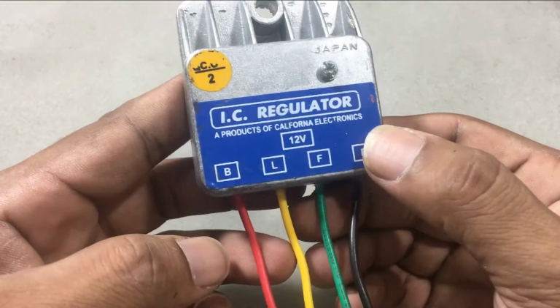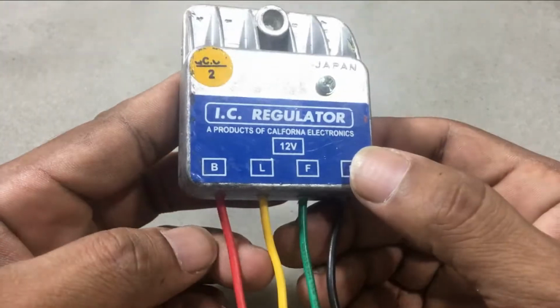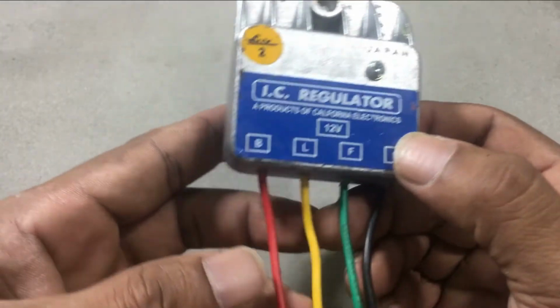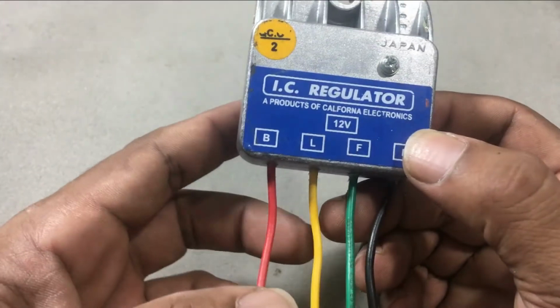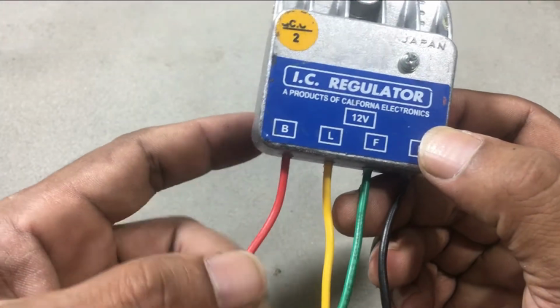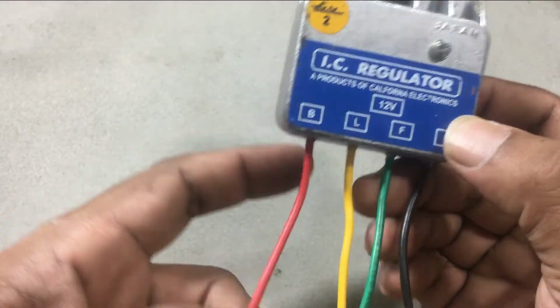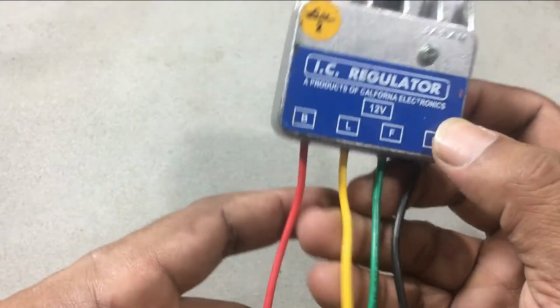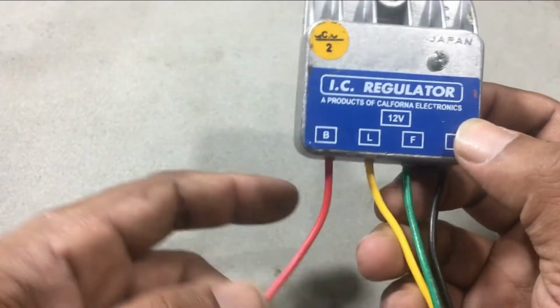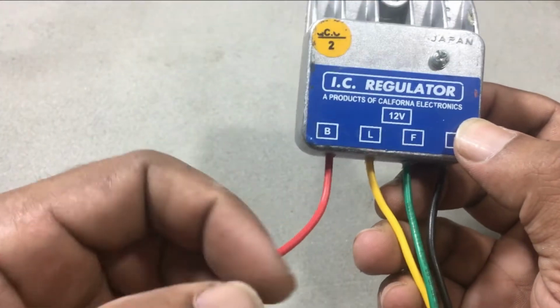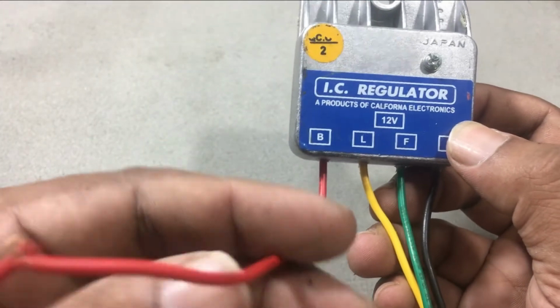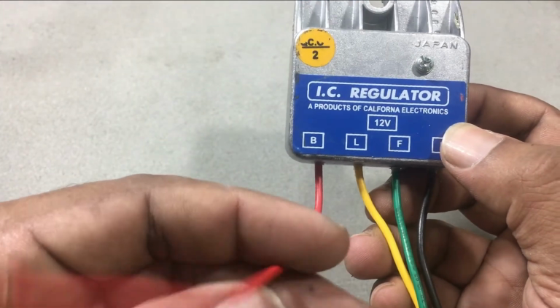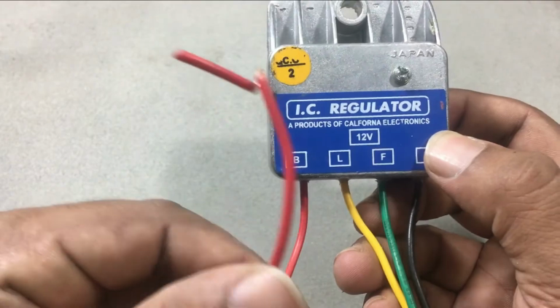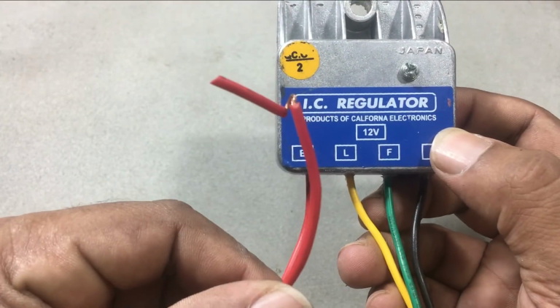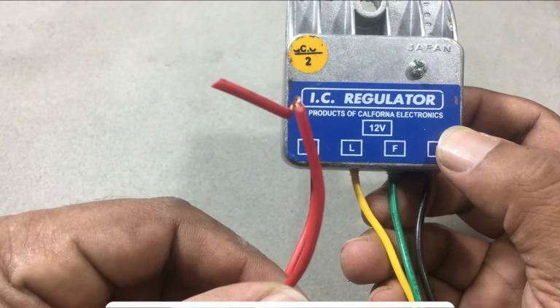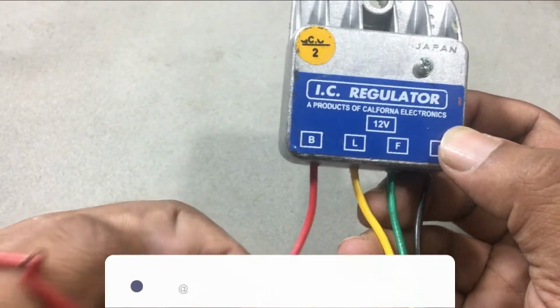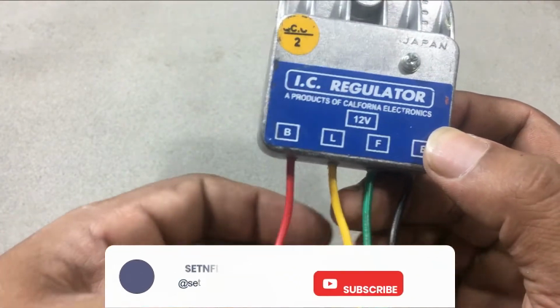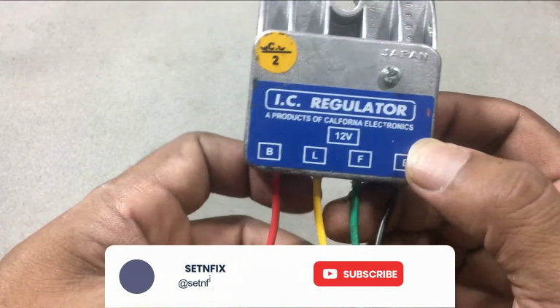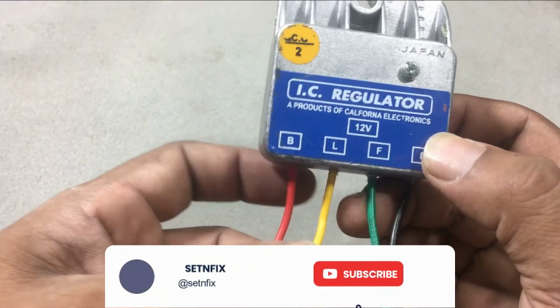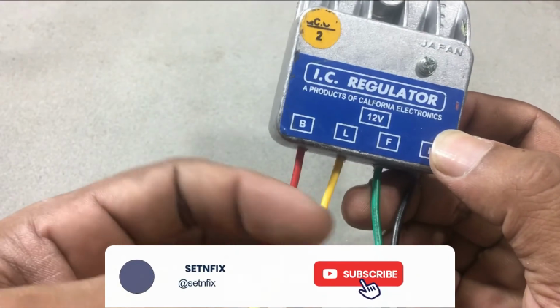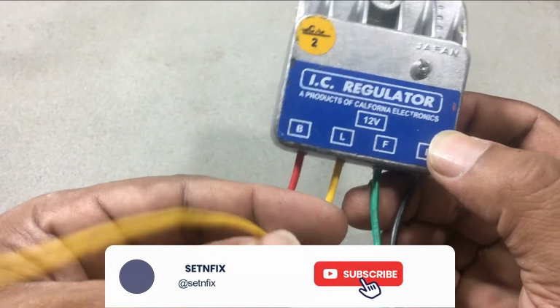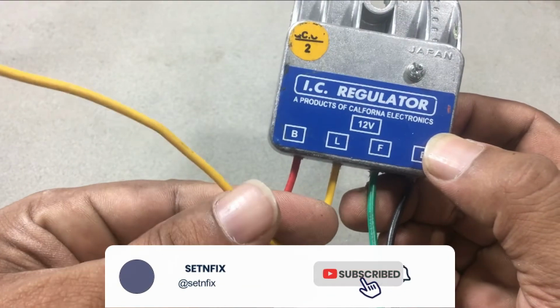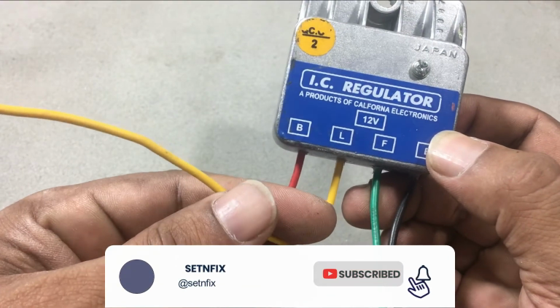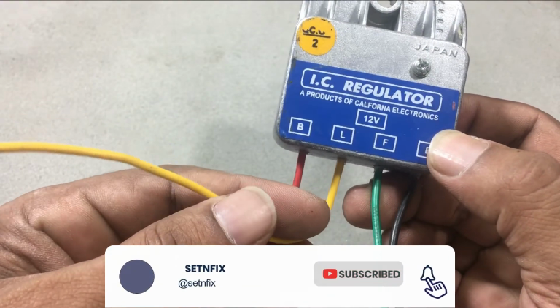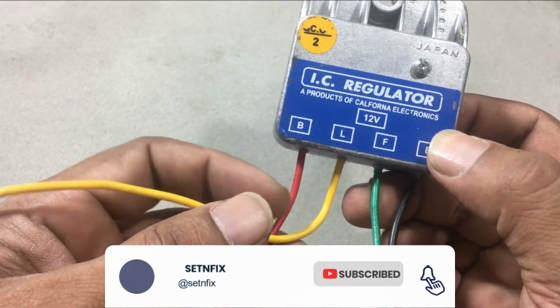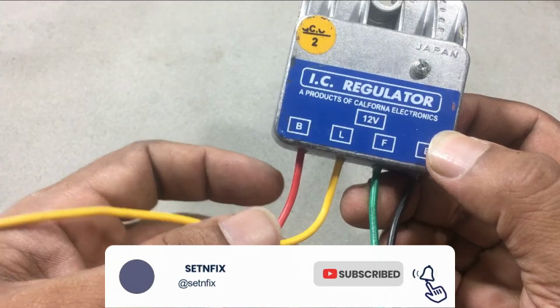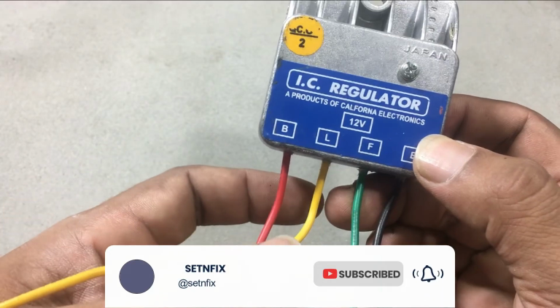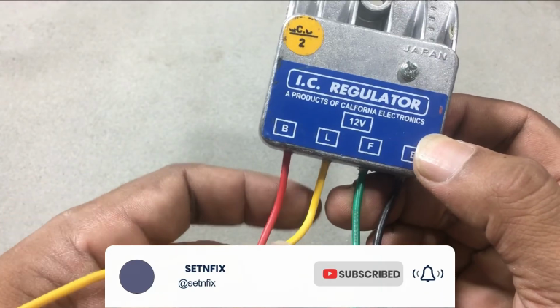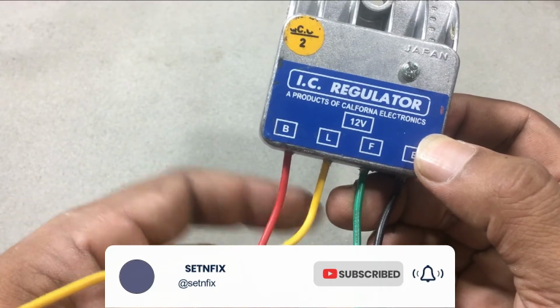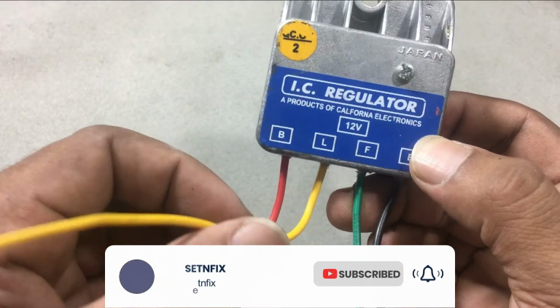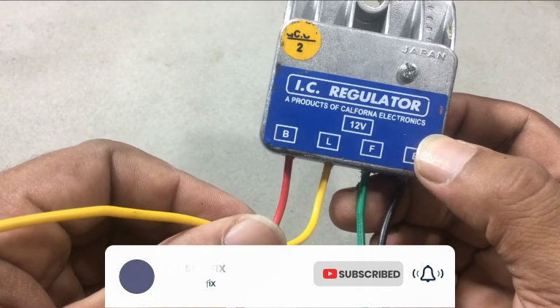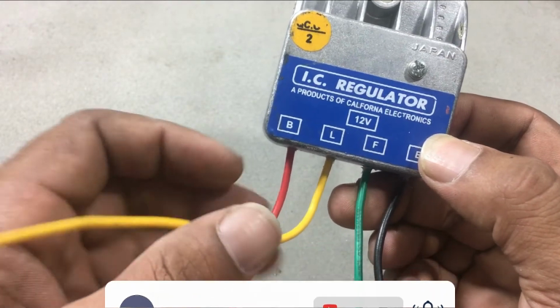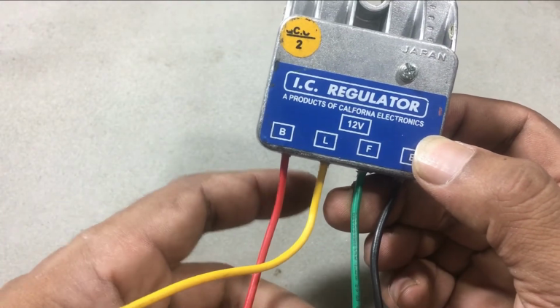The B wire is for ignition supply of the car, and the L wire is for the car battery light indicator. The green wire called F is for the field coil of the alternator, and the 4th wire called E is for ground.